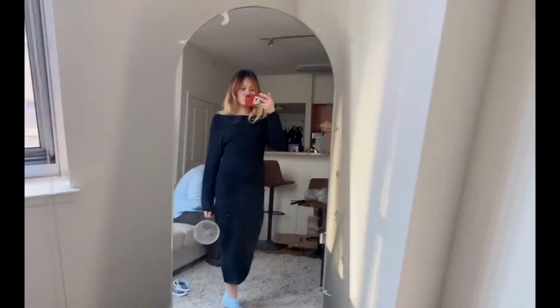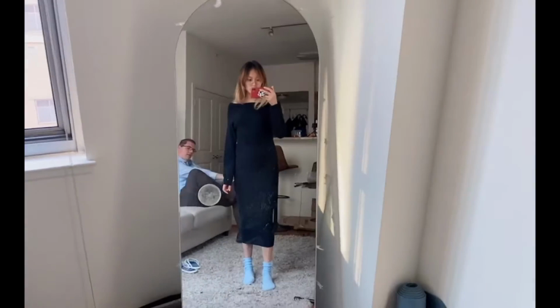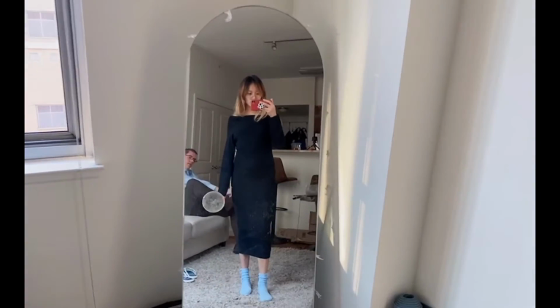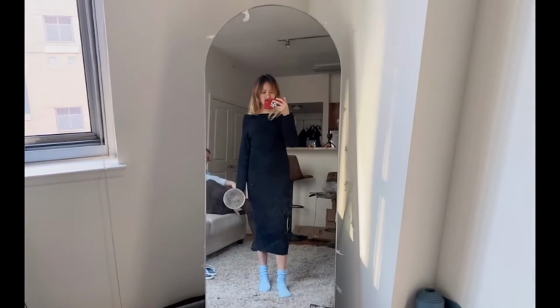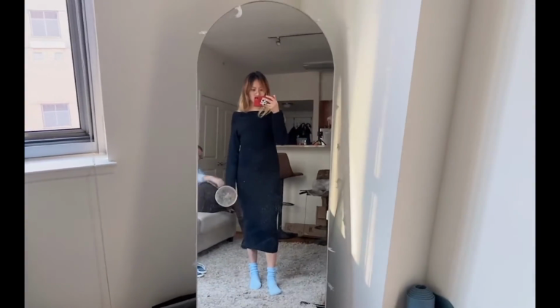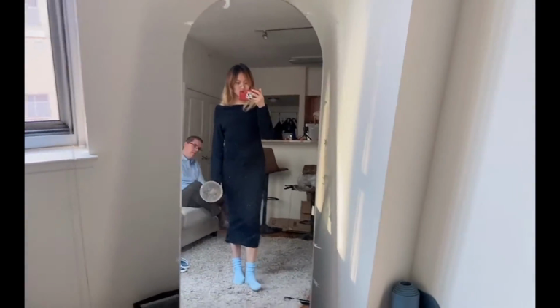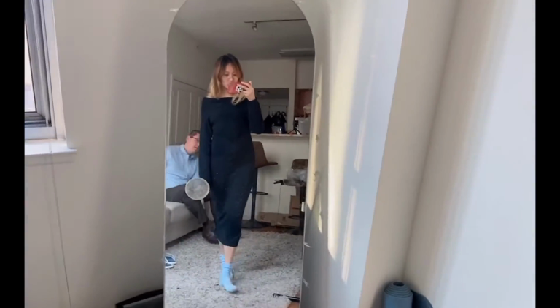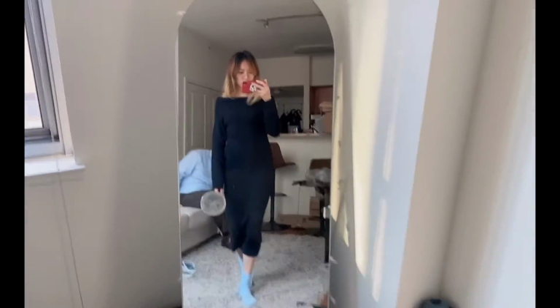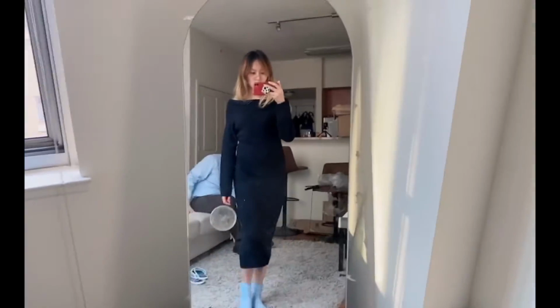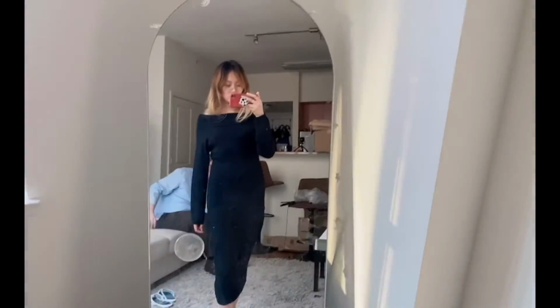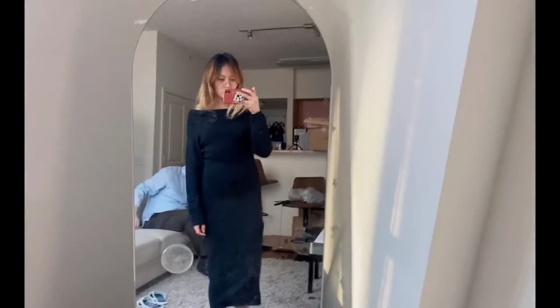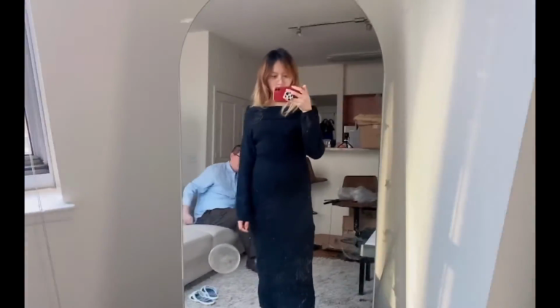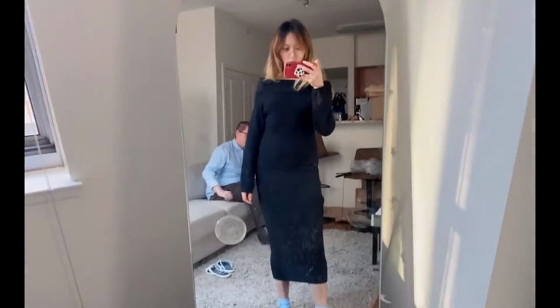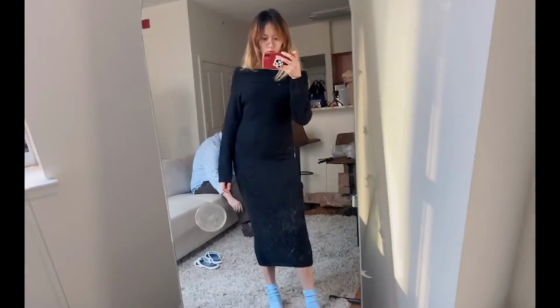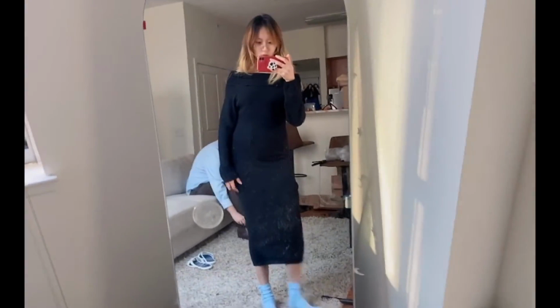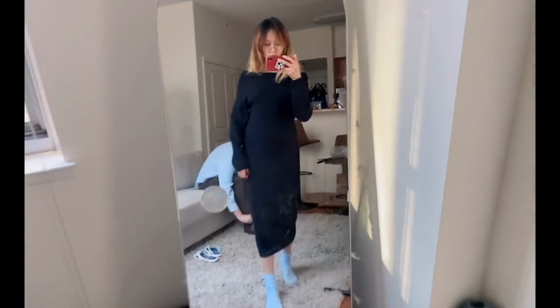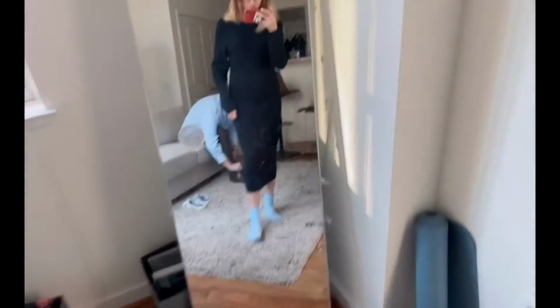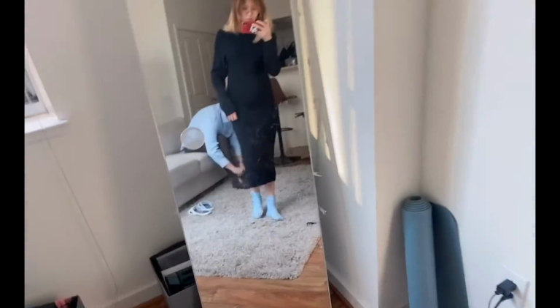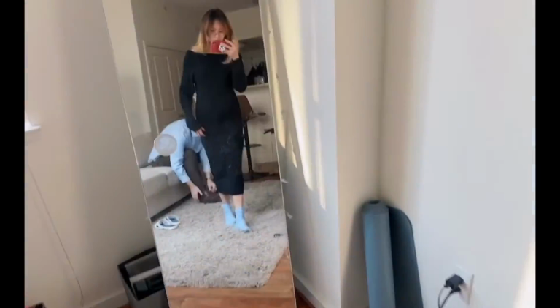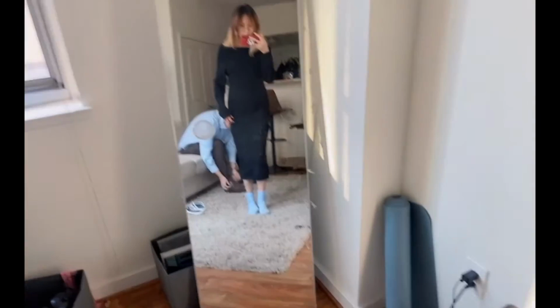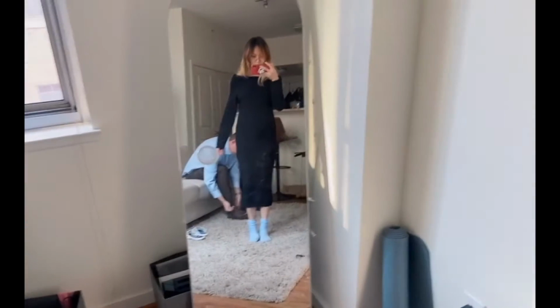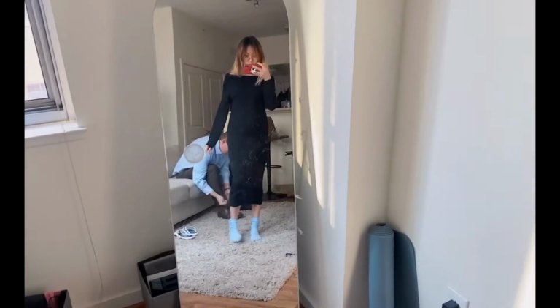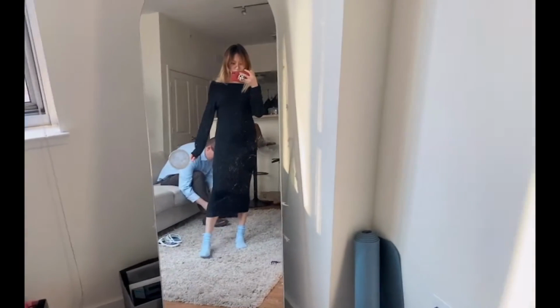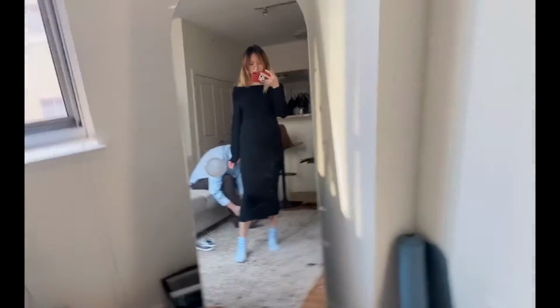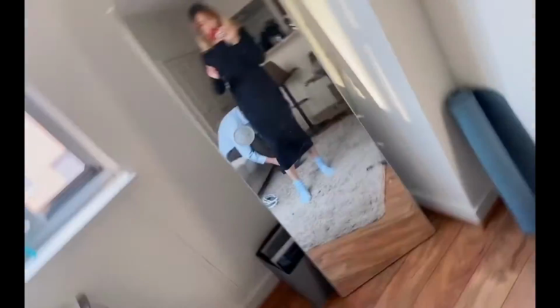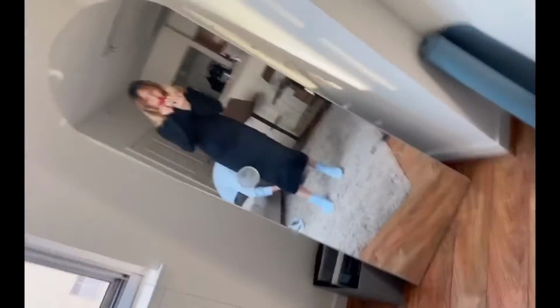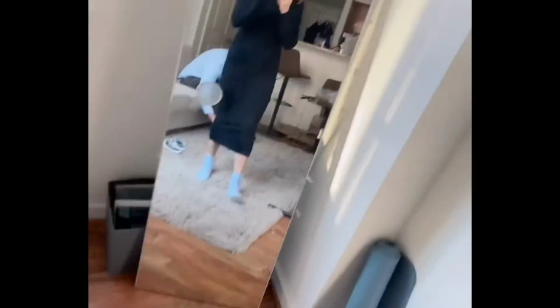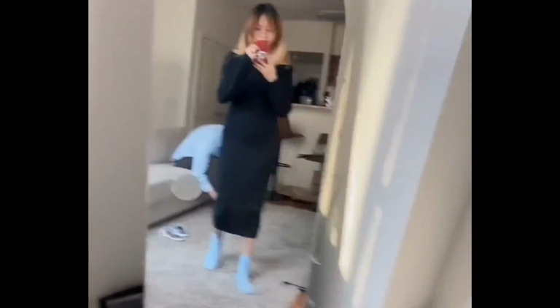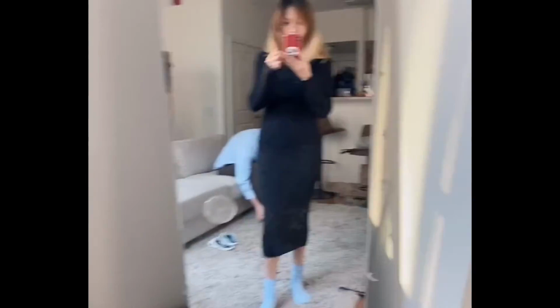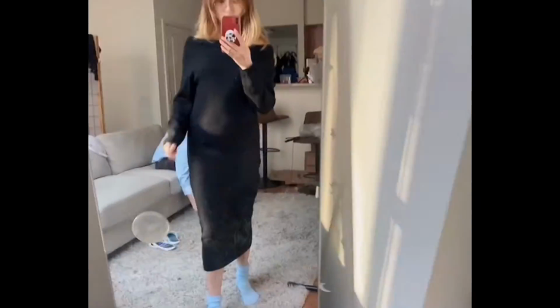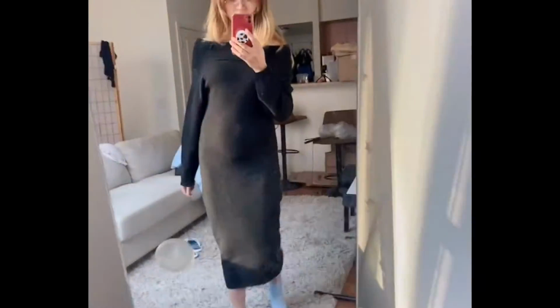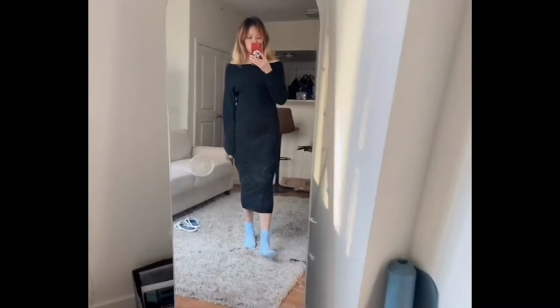And it's just a one-piece dress, so easy peasy. My husband told me it looks gorgeous, so I definitely recommend you guys.